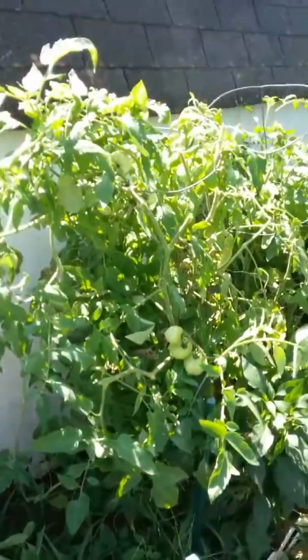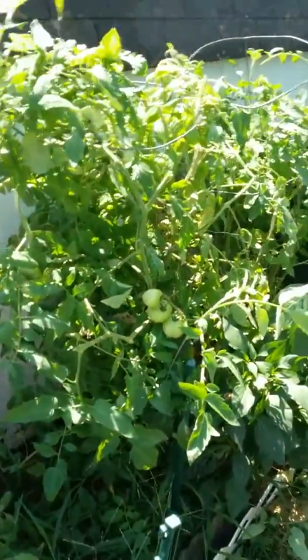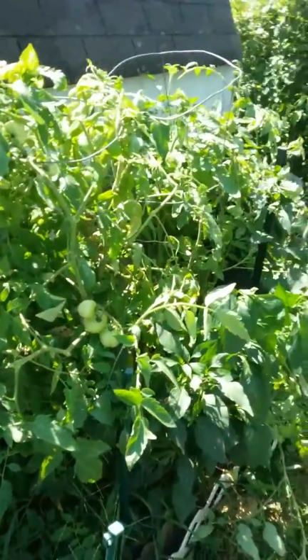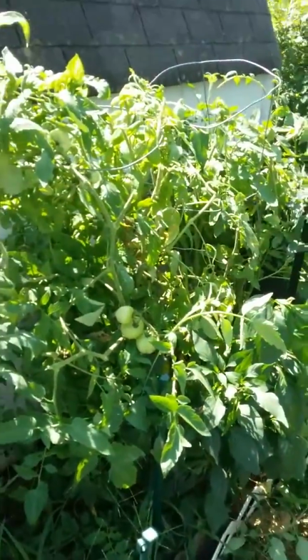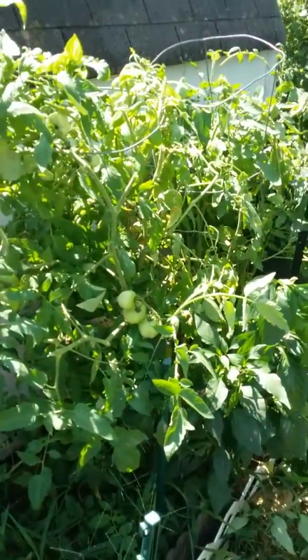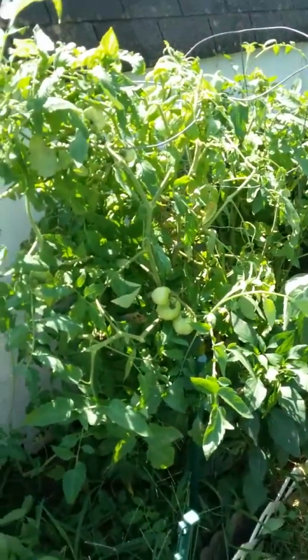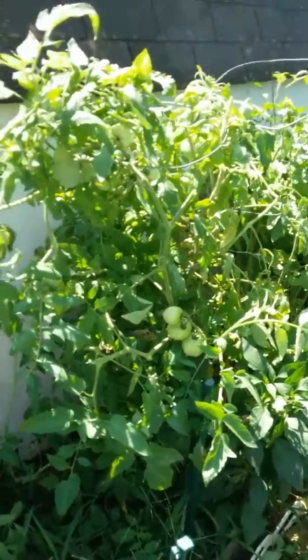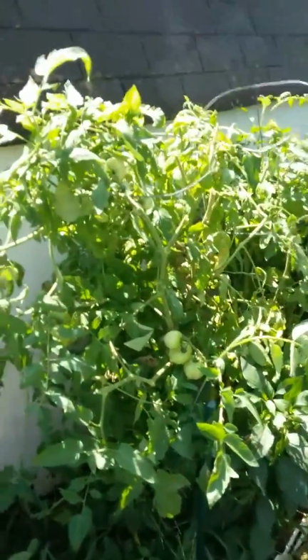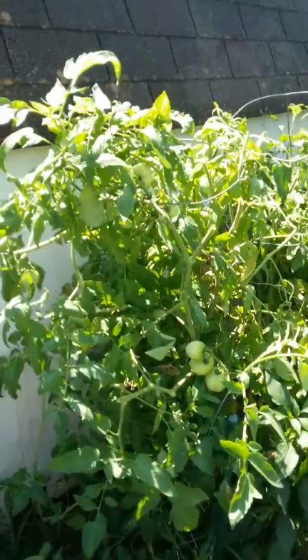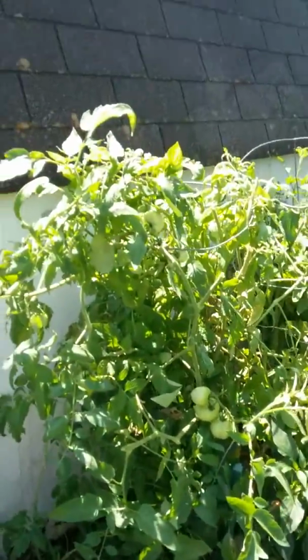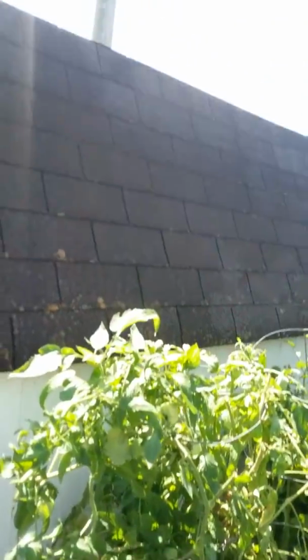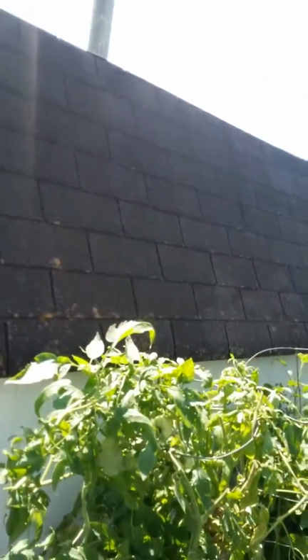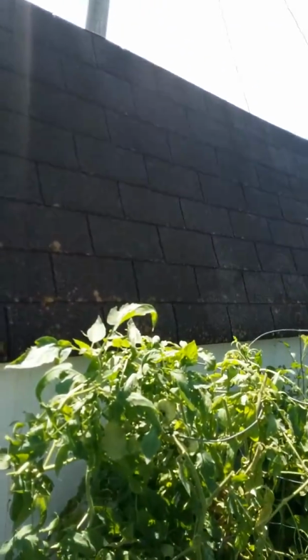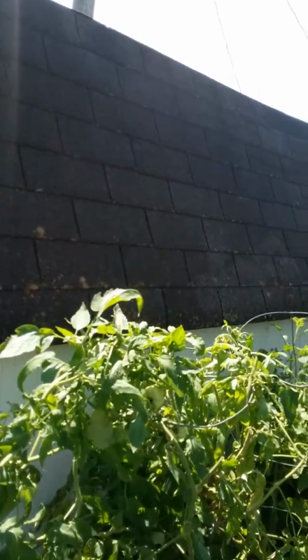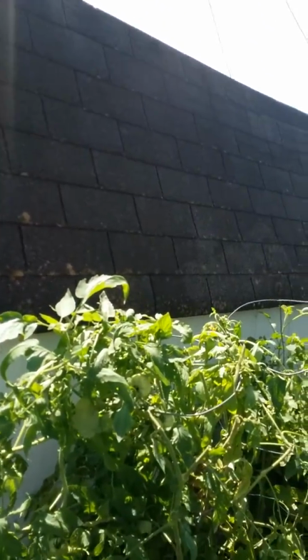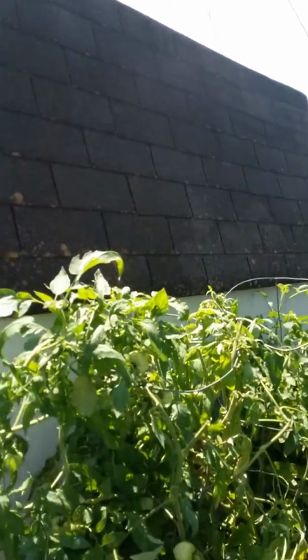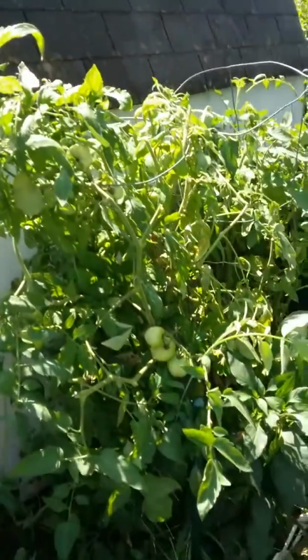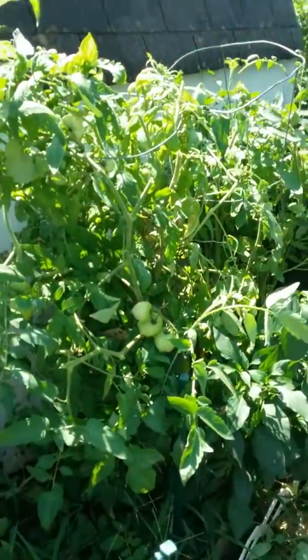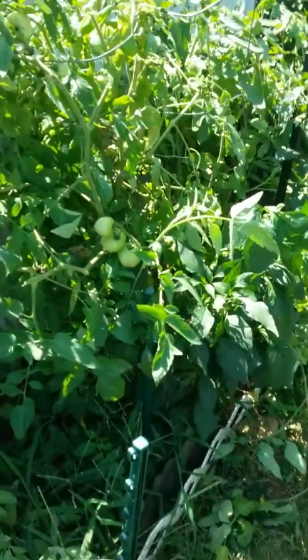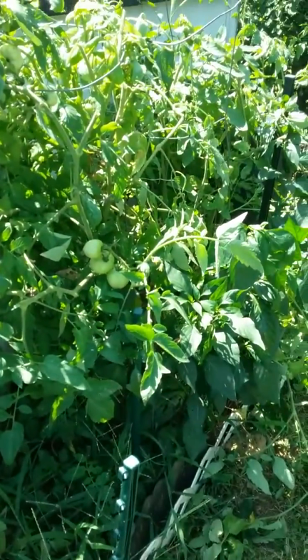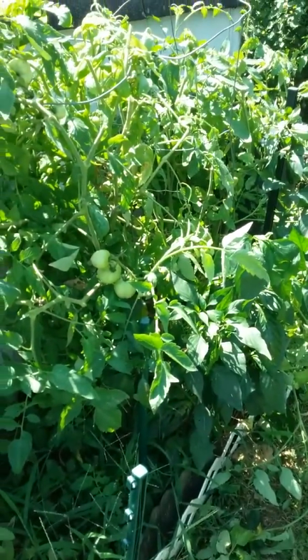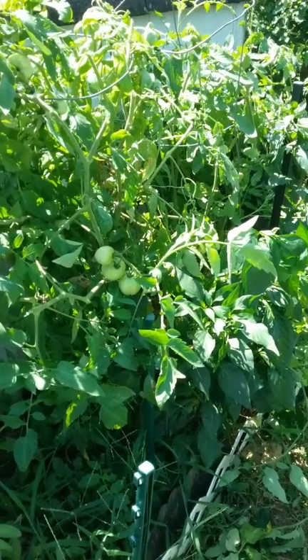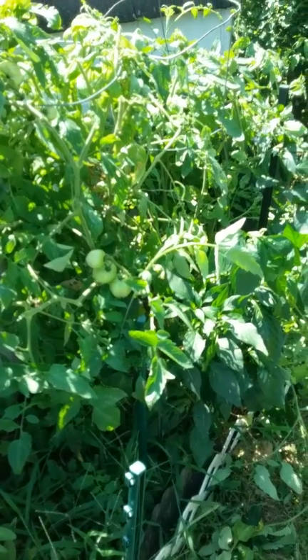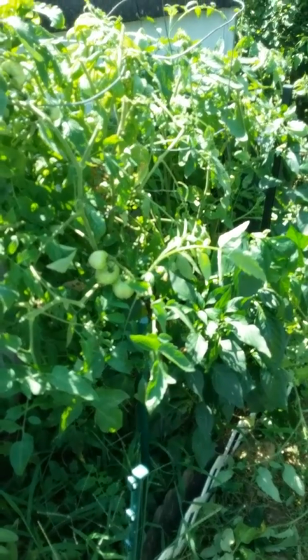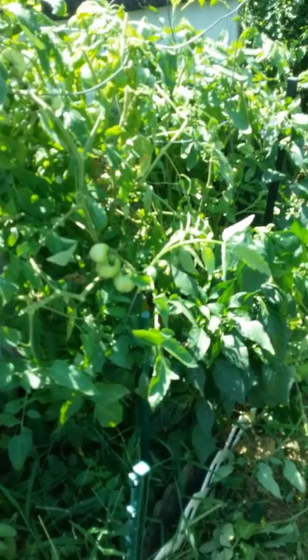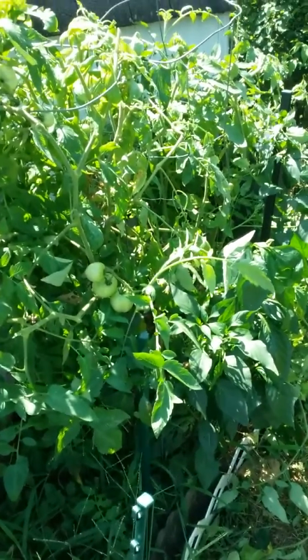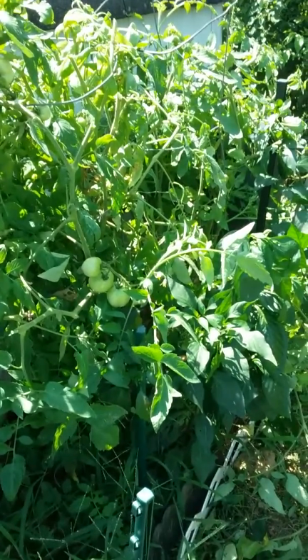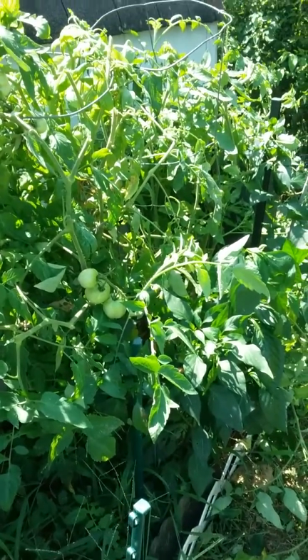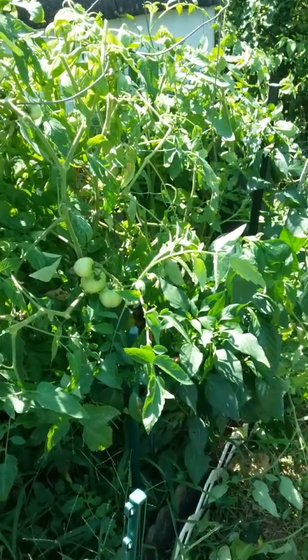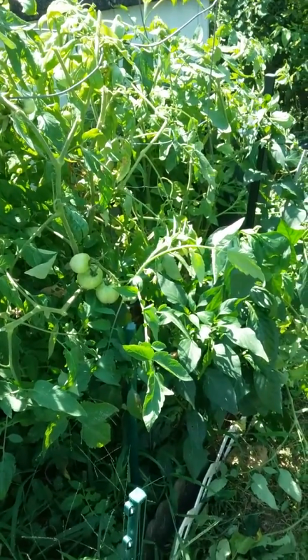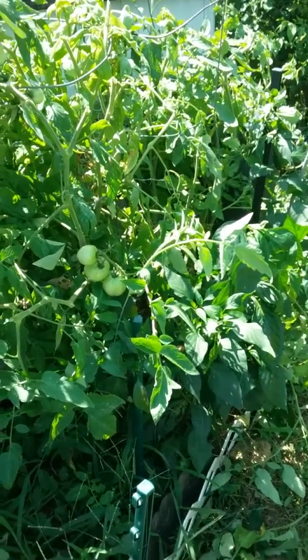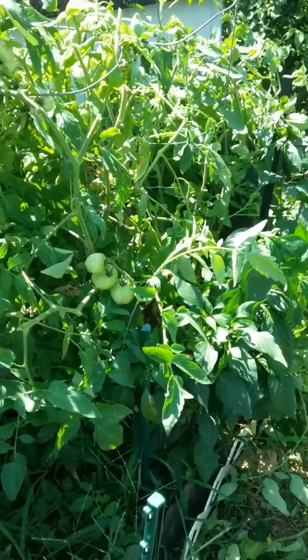Good morning, YouTube. I just came out here to top all my tomatoes. They started growing over my shed. I planted them where my chicken coop had been, where my little Ruby lived, and they really grew.